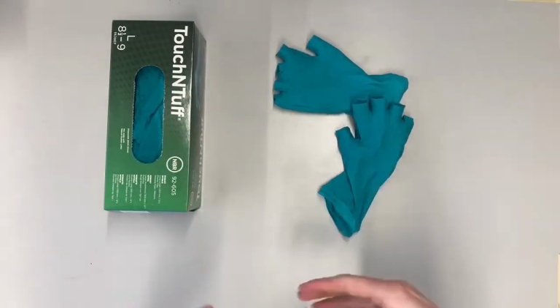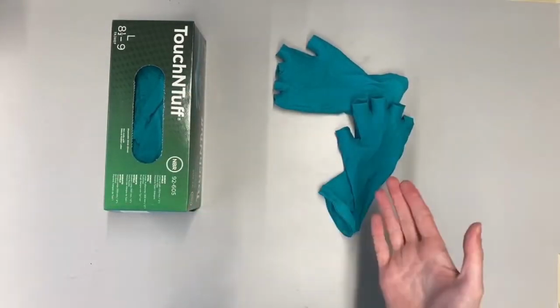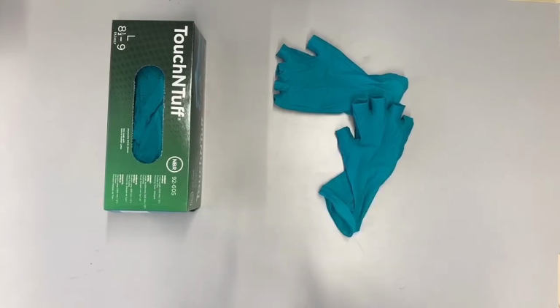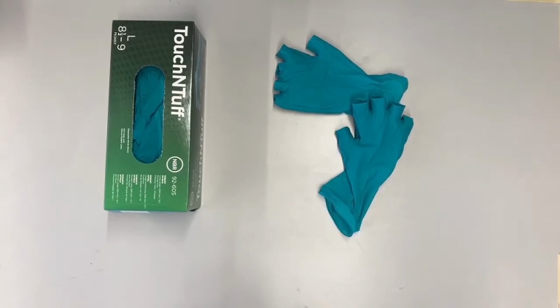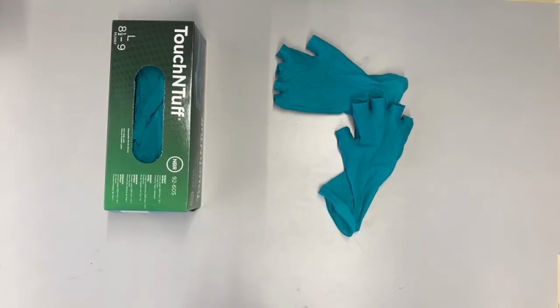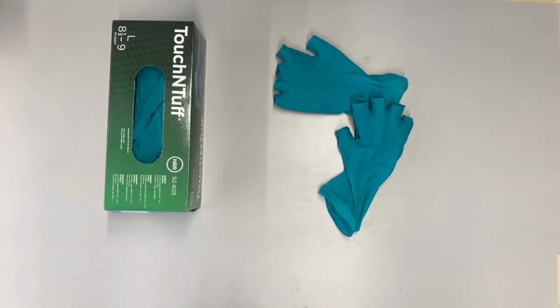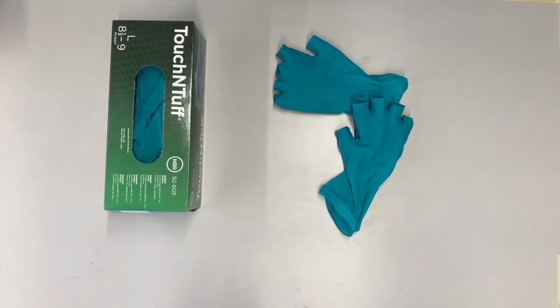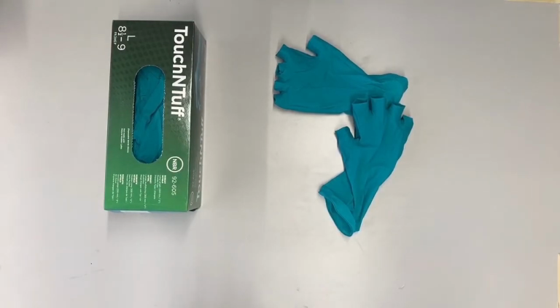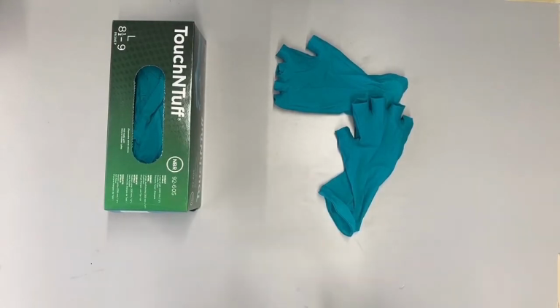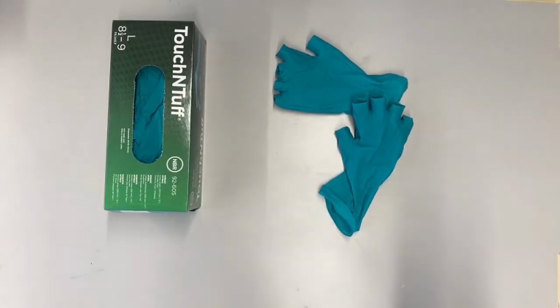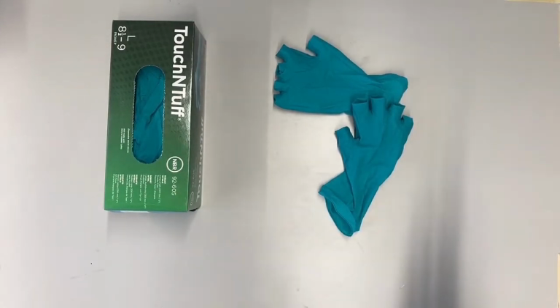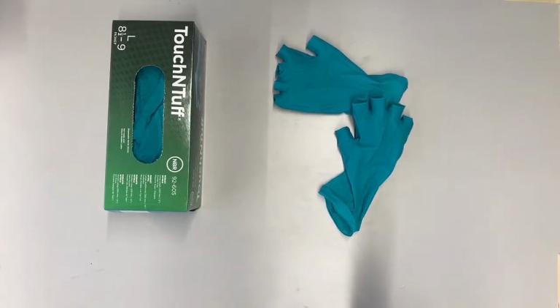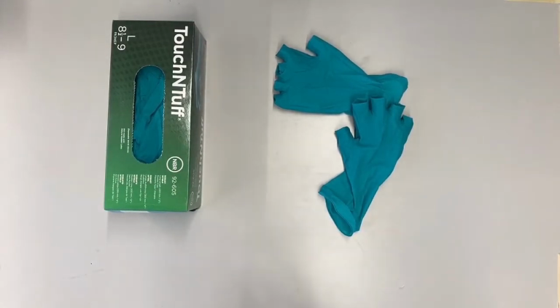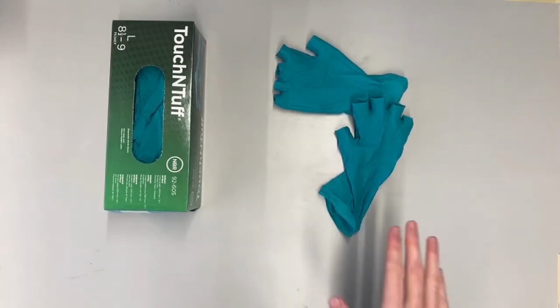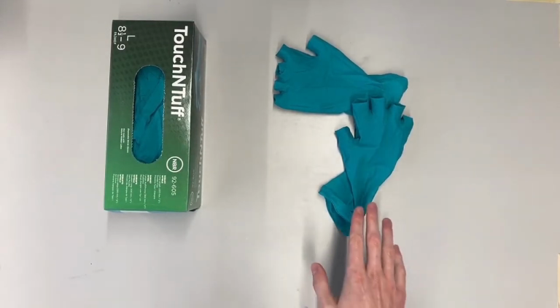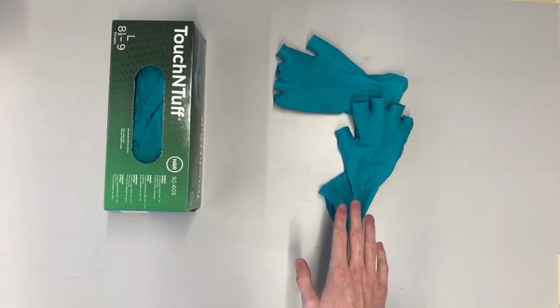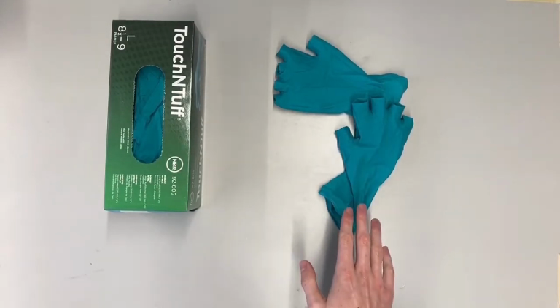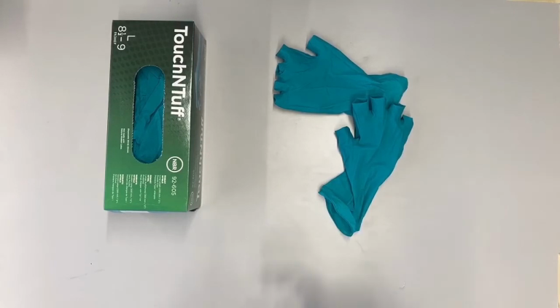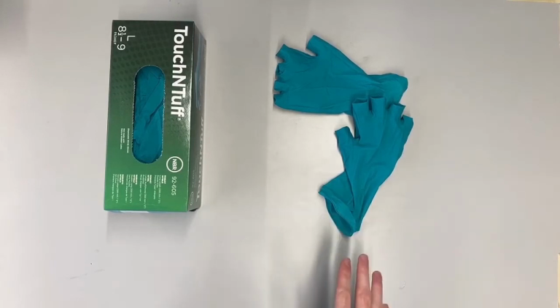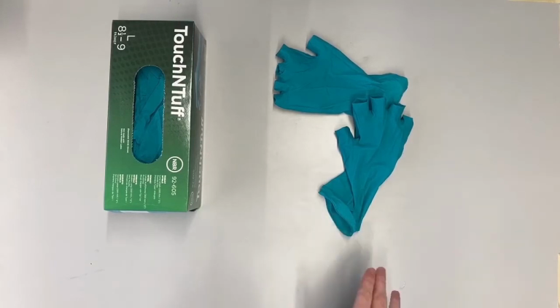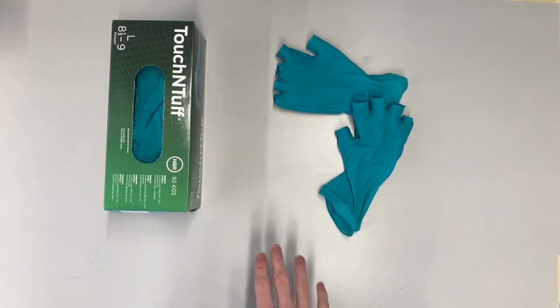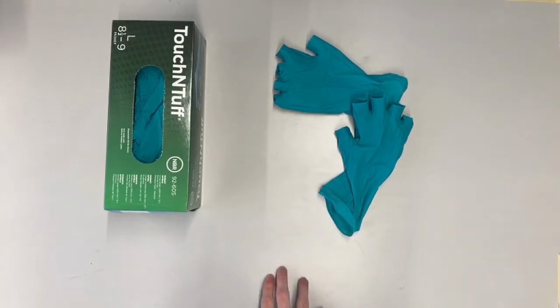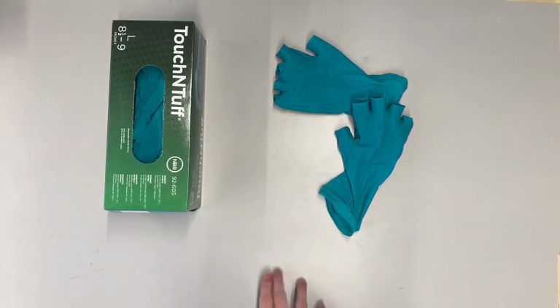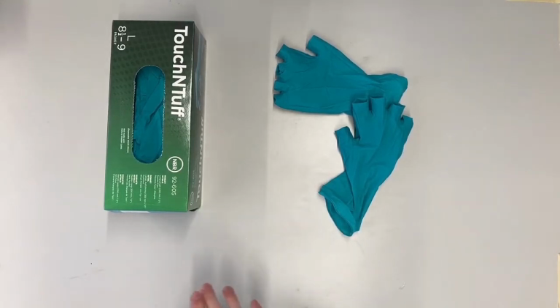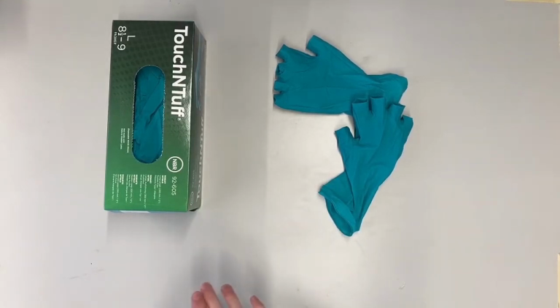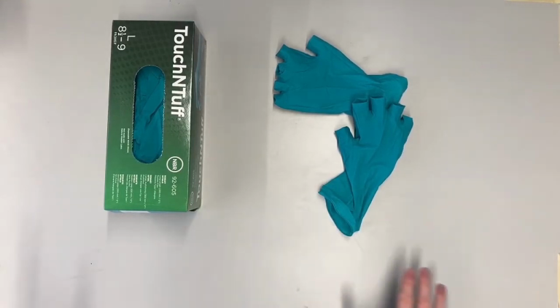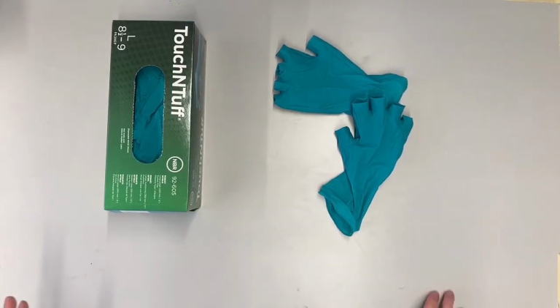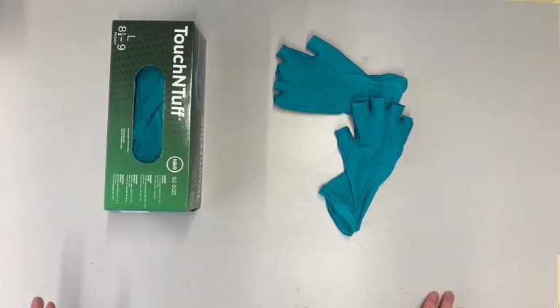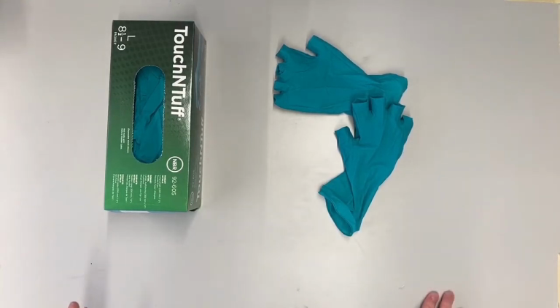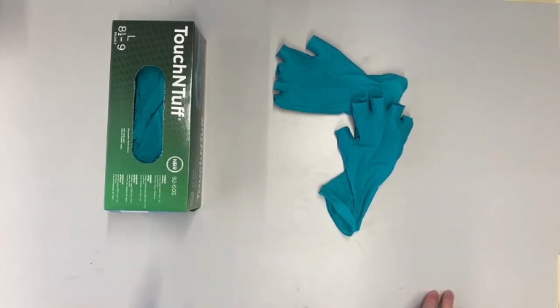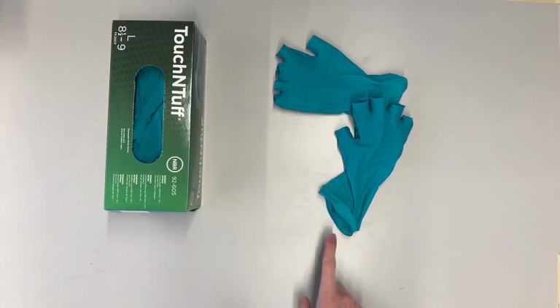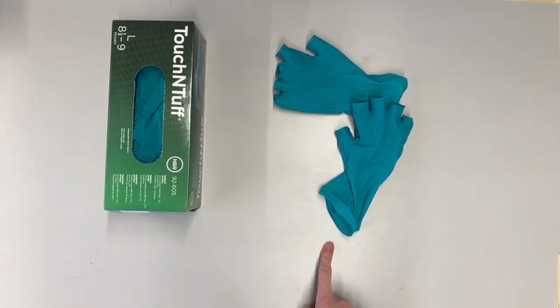Then throw them away in the solid waste bin. If you start working with chemicals, put the gloves on. When you're done, take them off. If you want to do anything in between, take off your gloves.